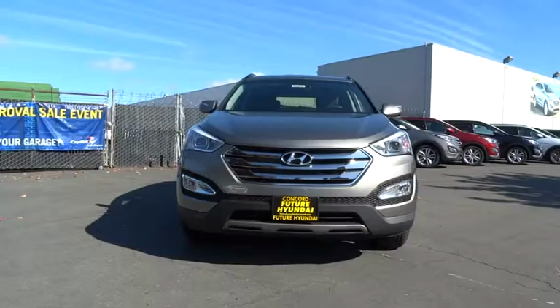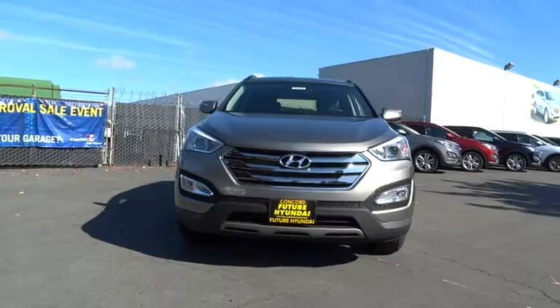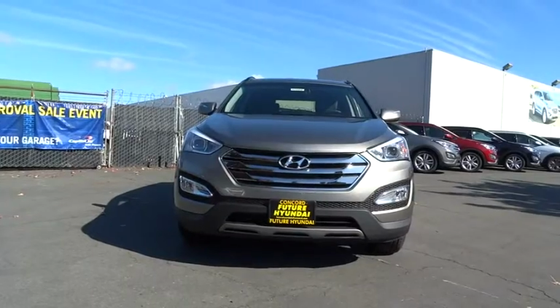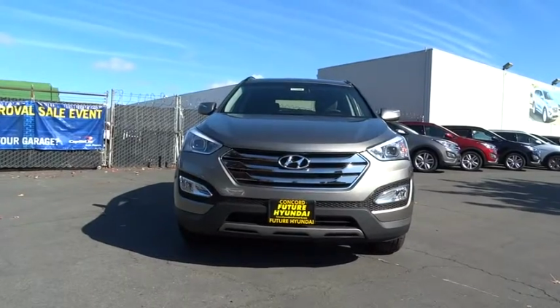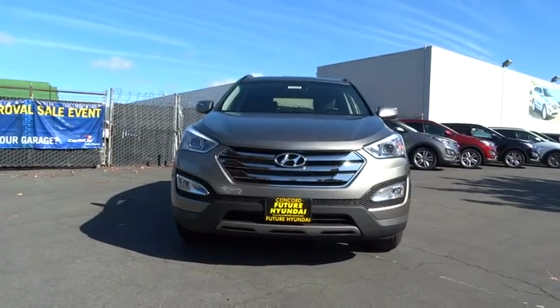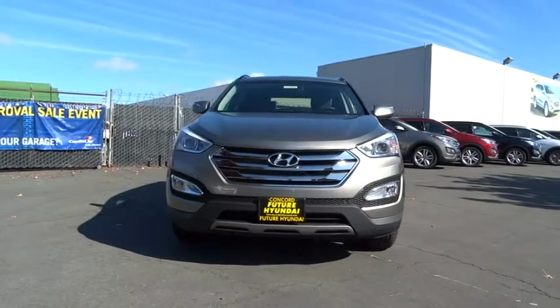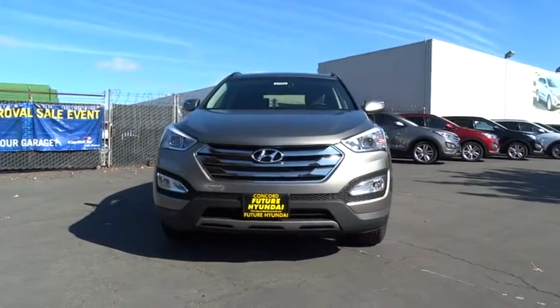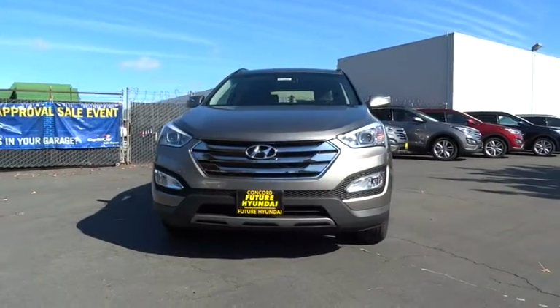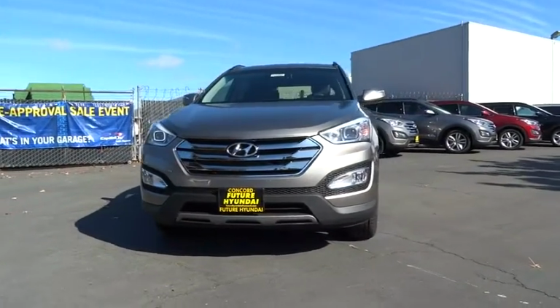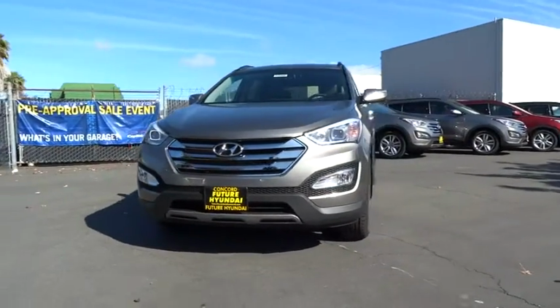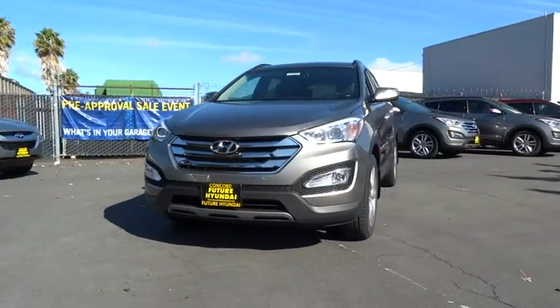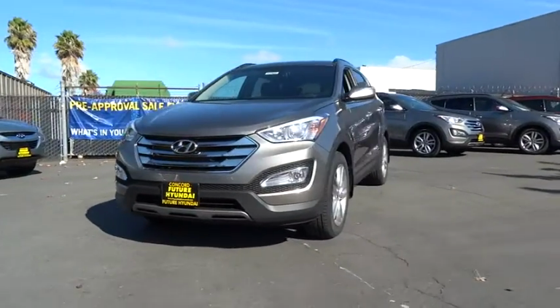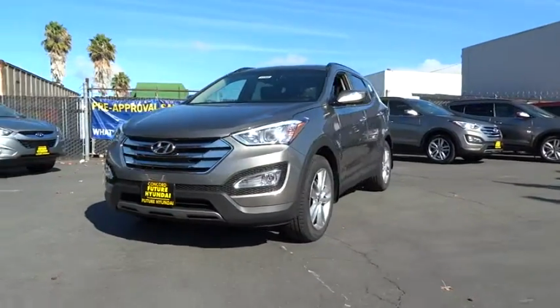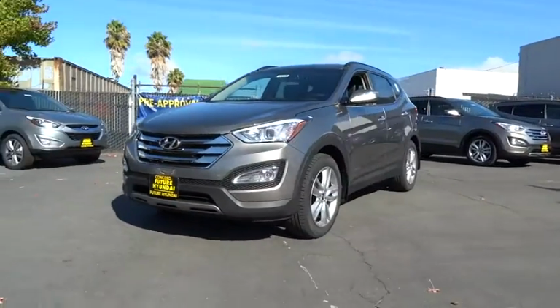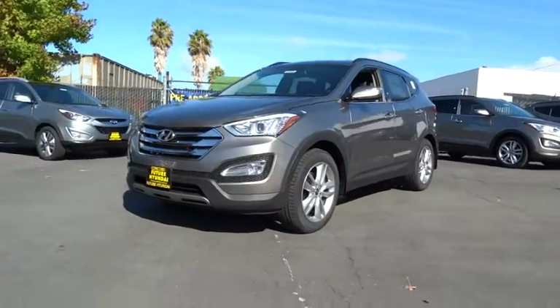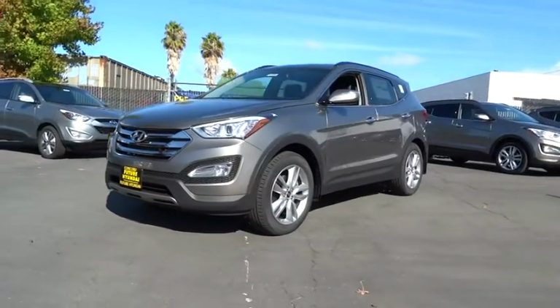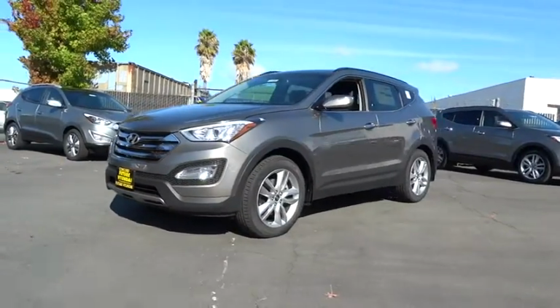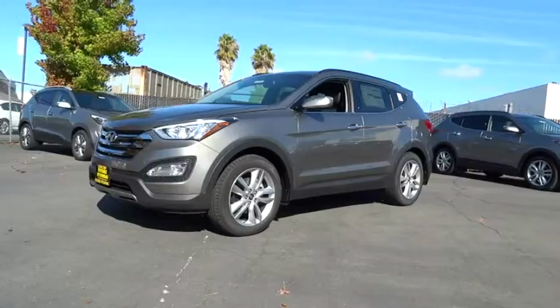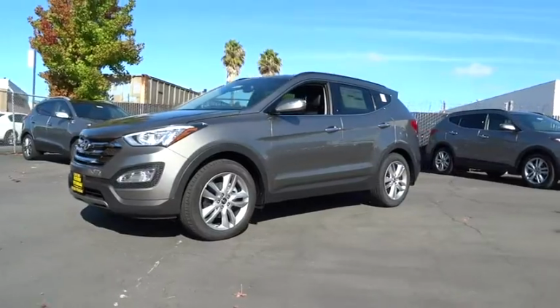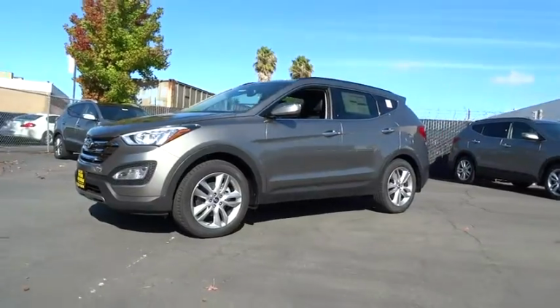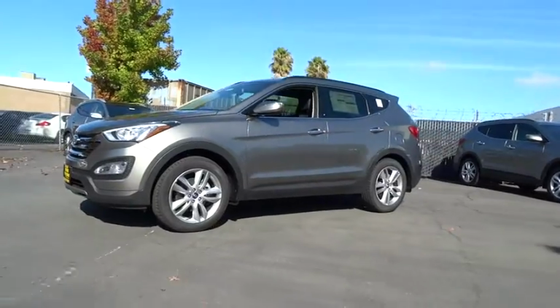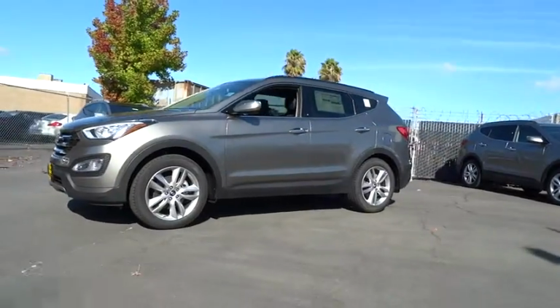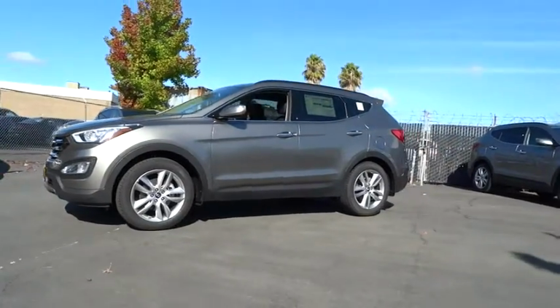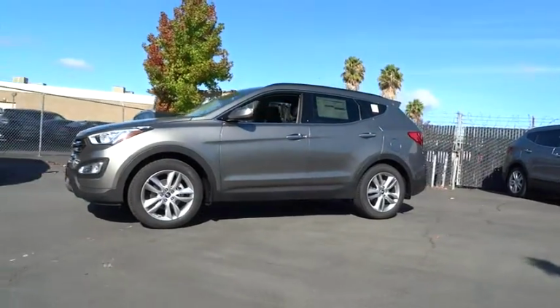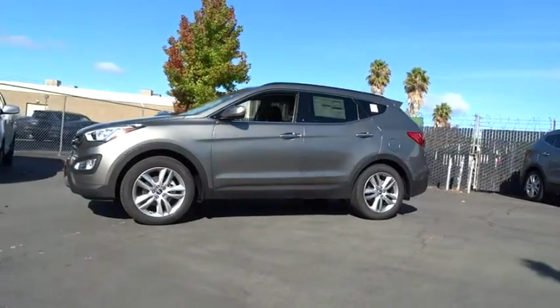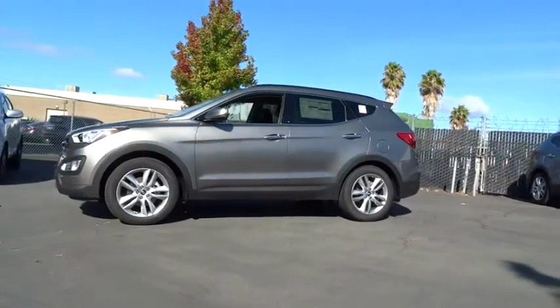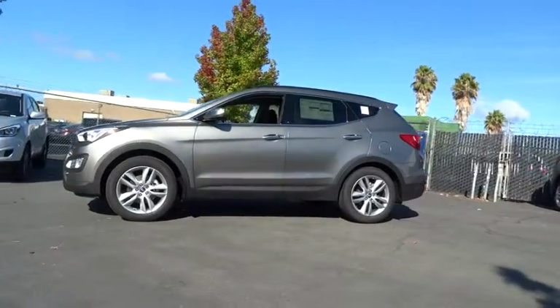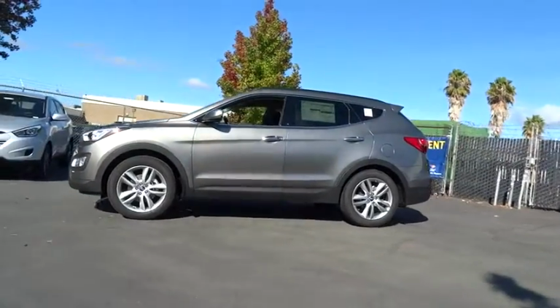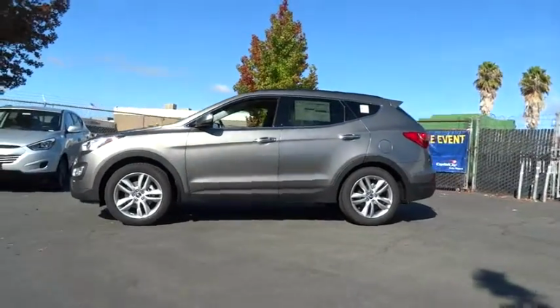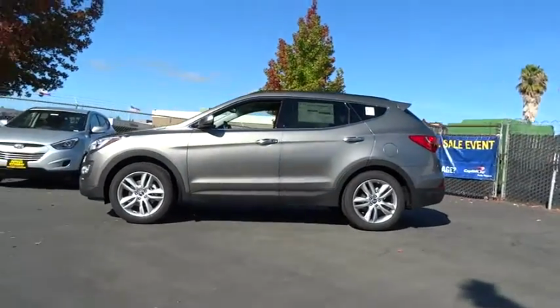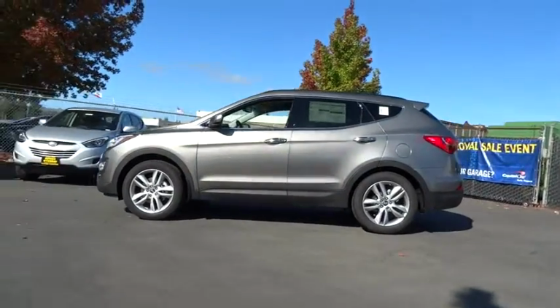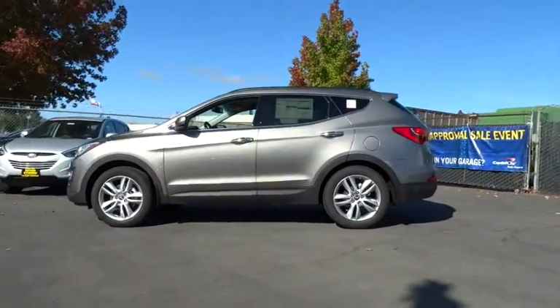The 2014 Santa Fe. Style, quality, performance, value. Need we say more? And is priced below $35,000.